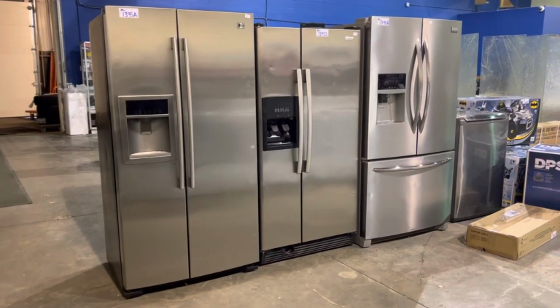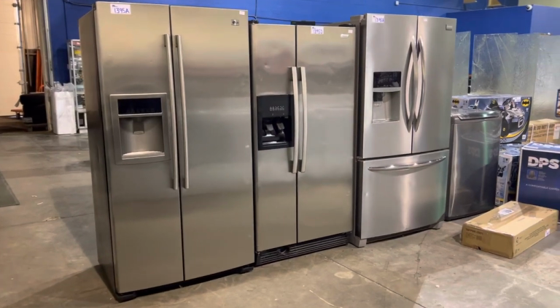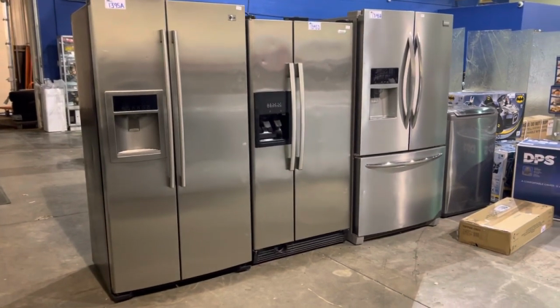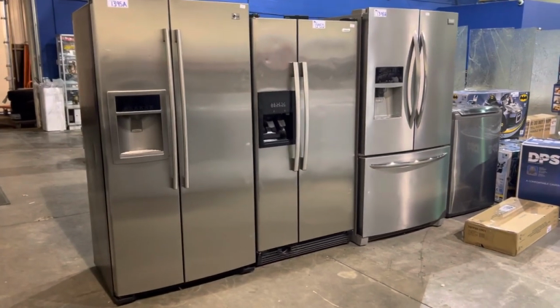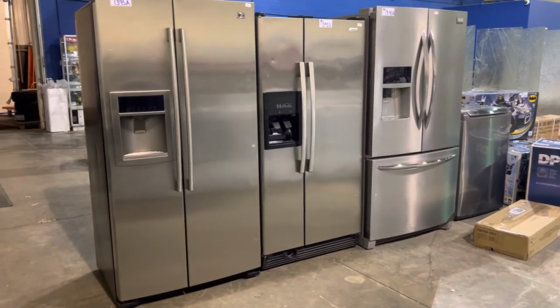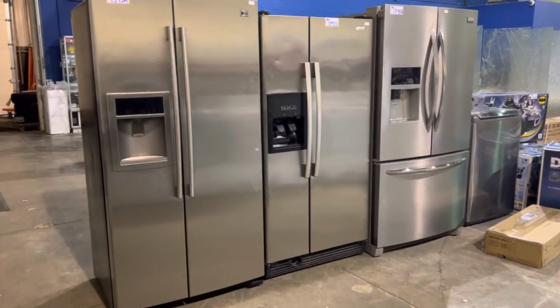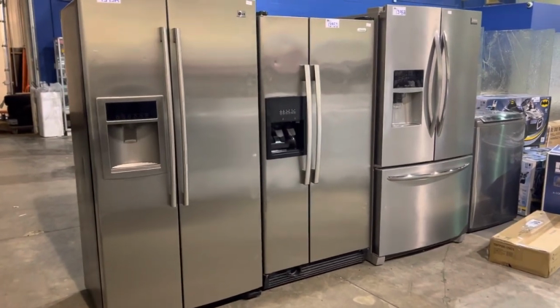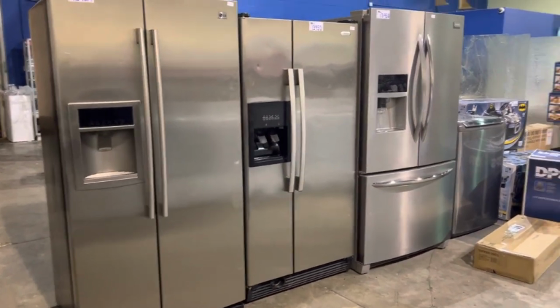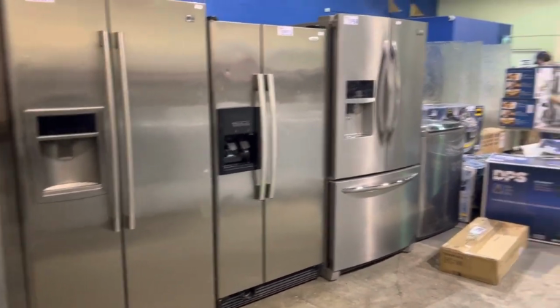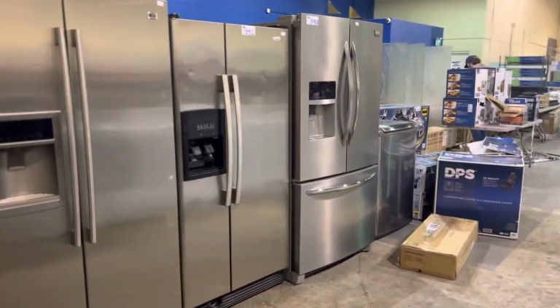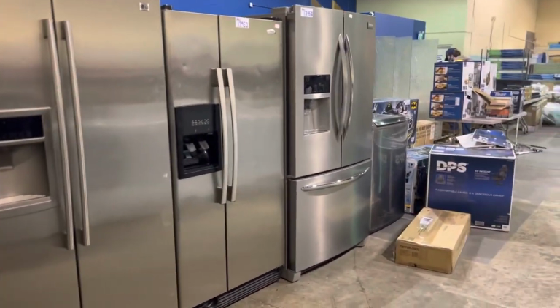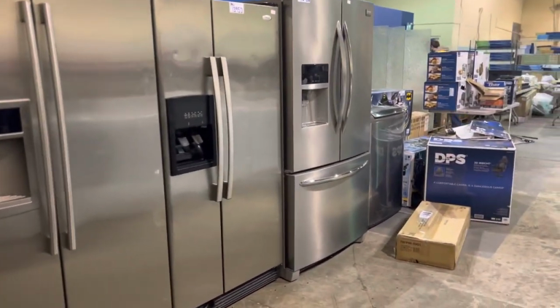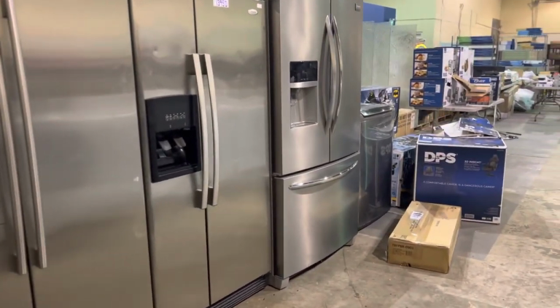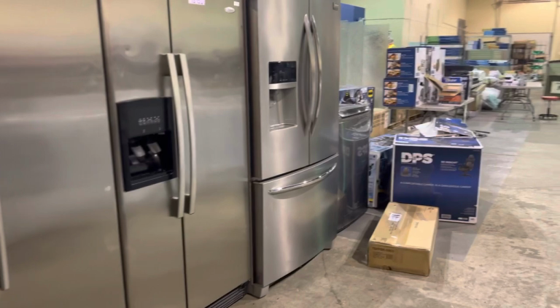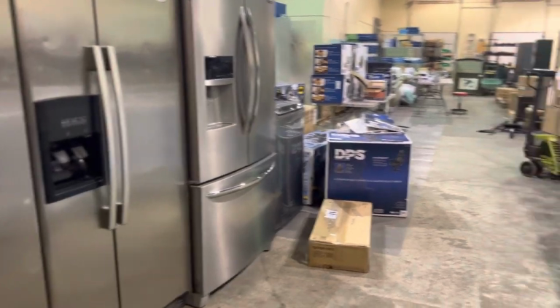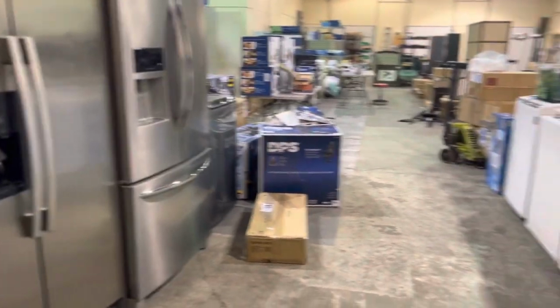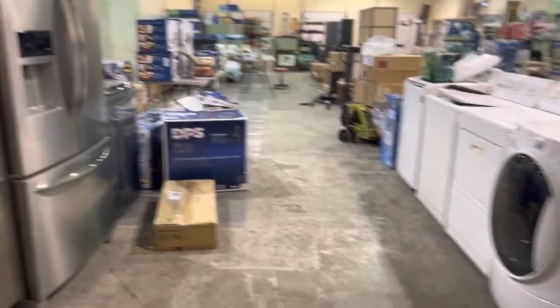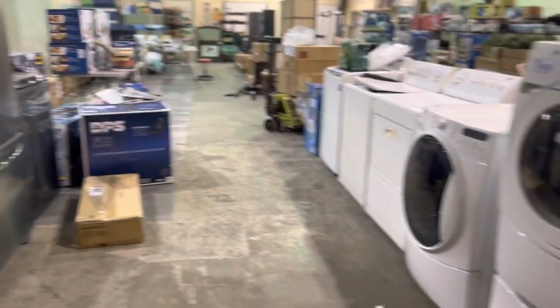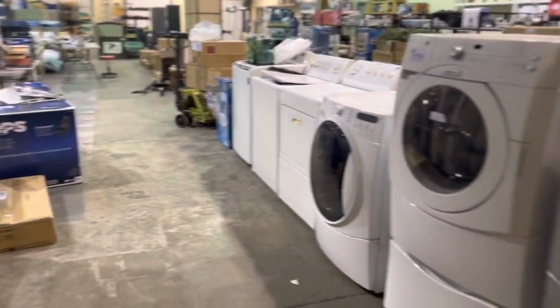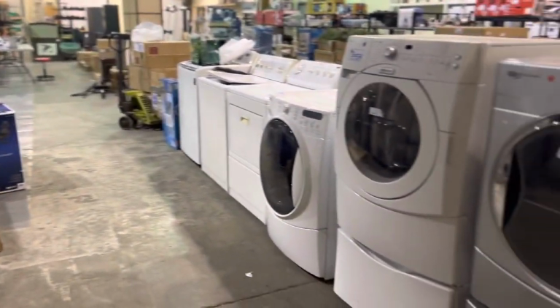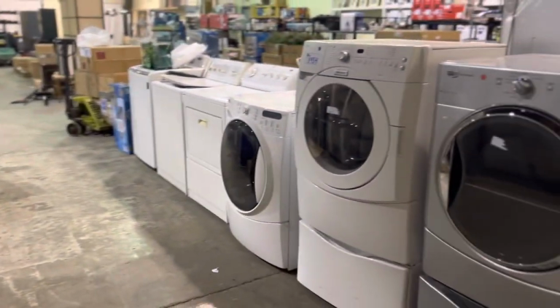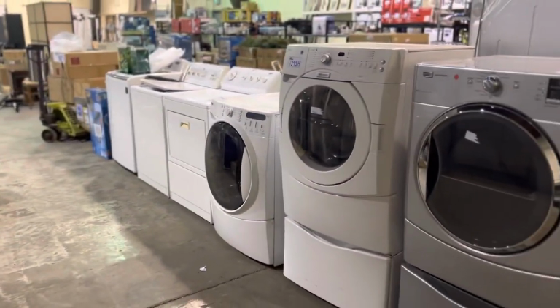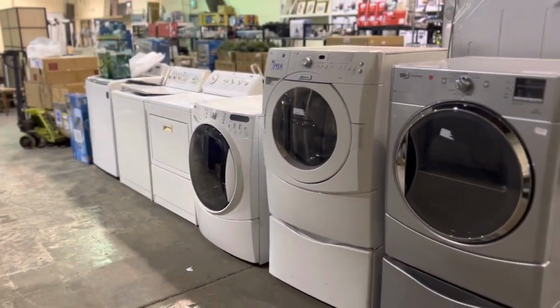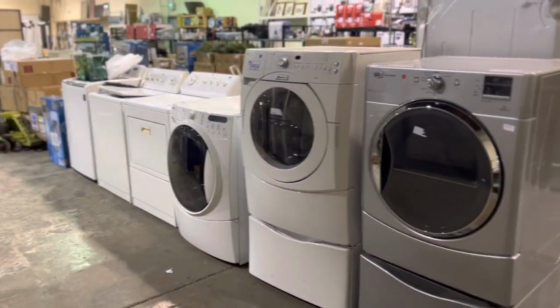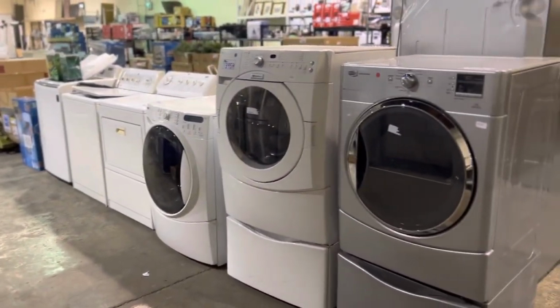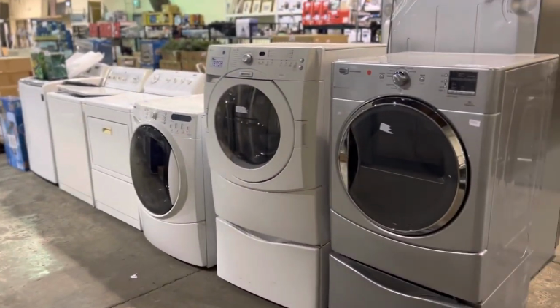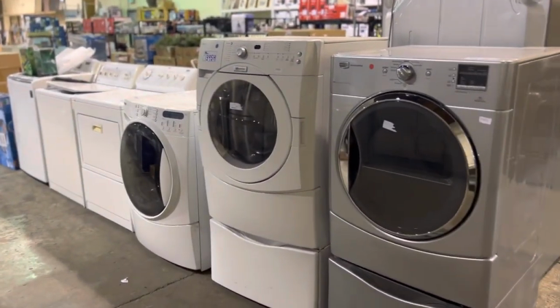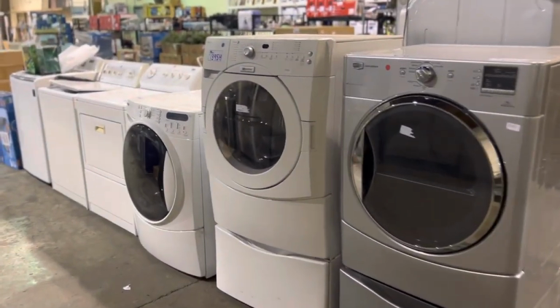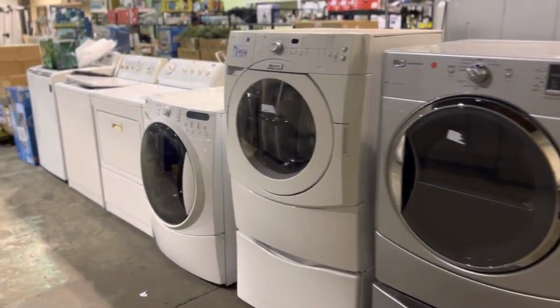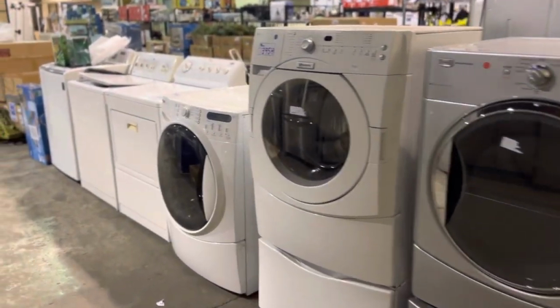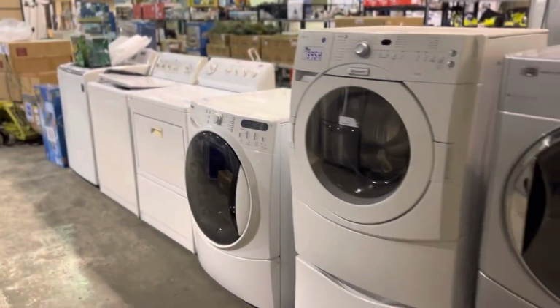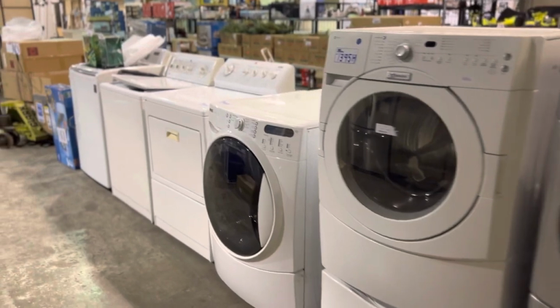January 26th, Able Auctions, South Langley, Aldergrove. We've got another great sale, guys, lined up. I'm going to give you a little walkthrough preview to show you what's coming up.